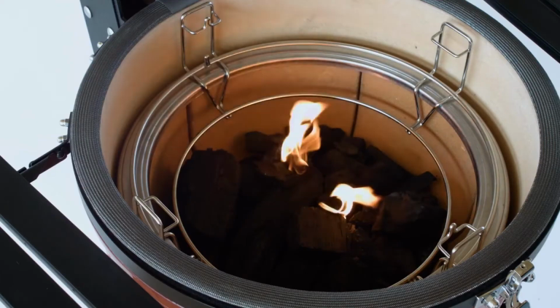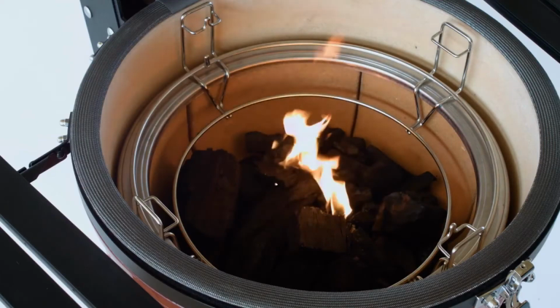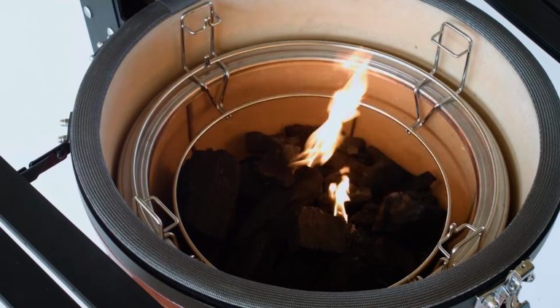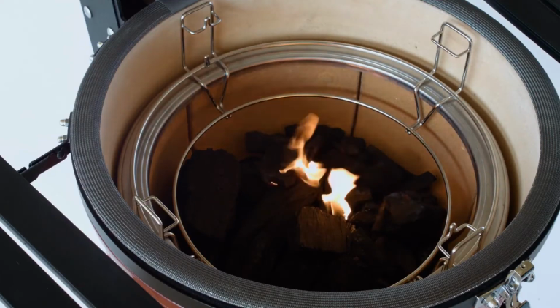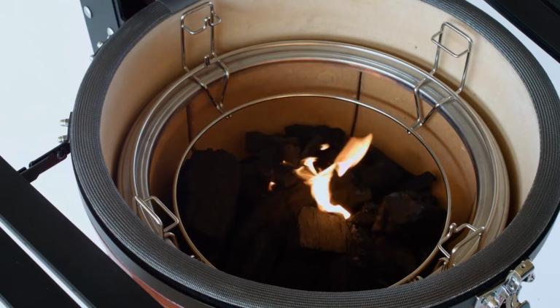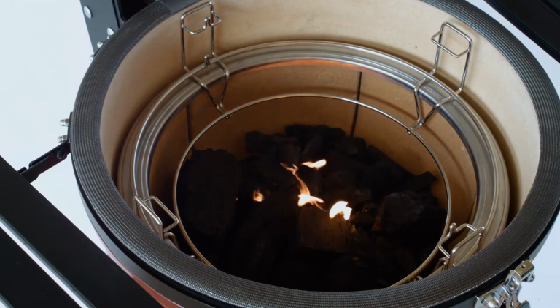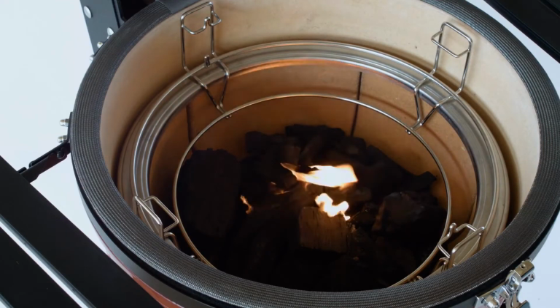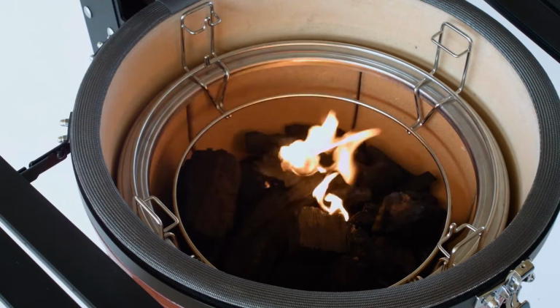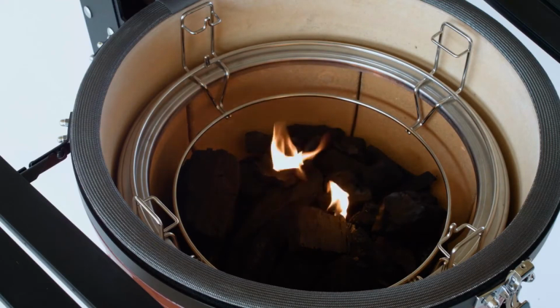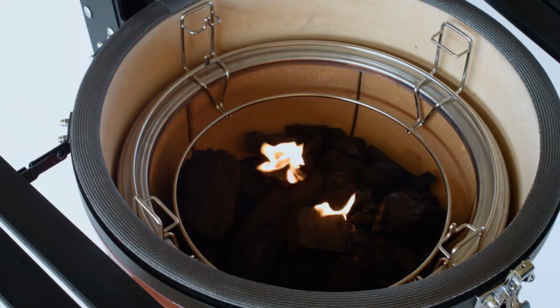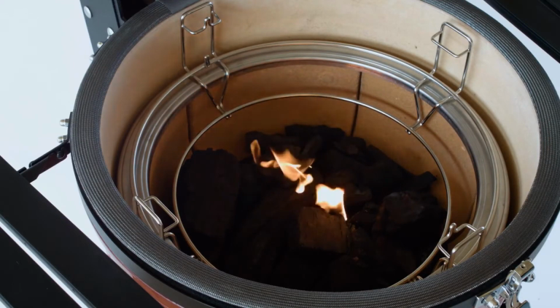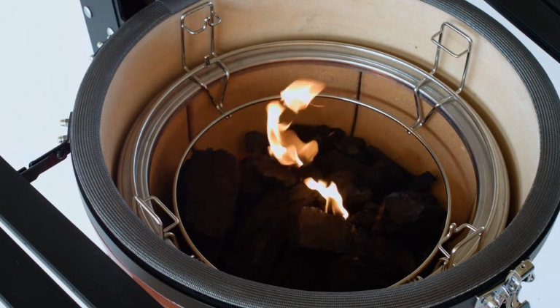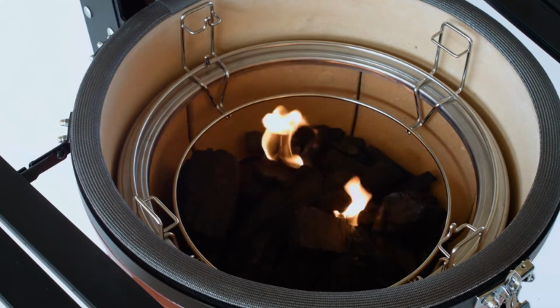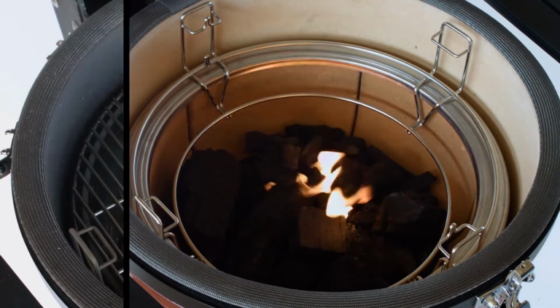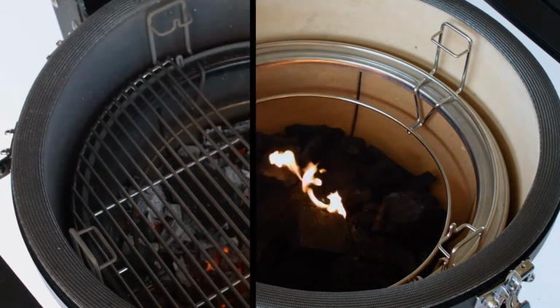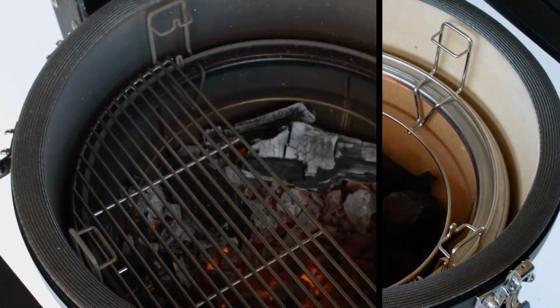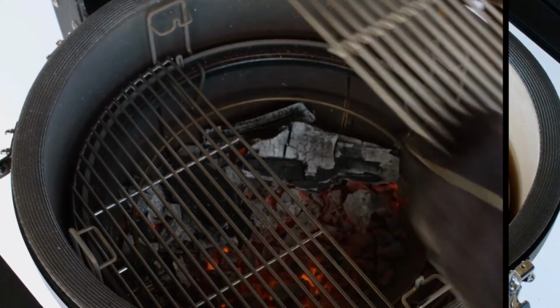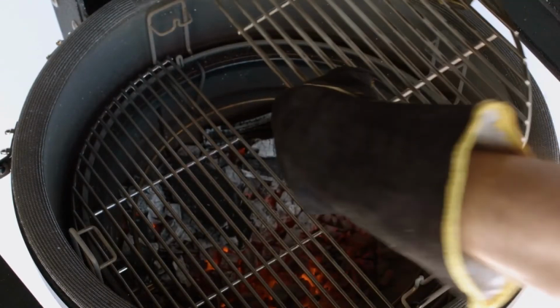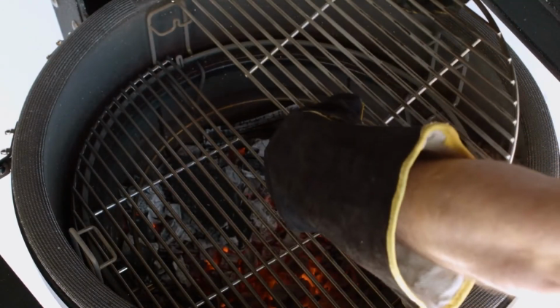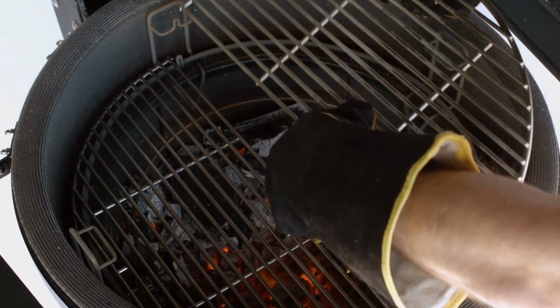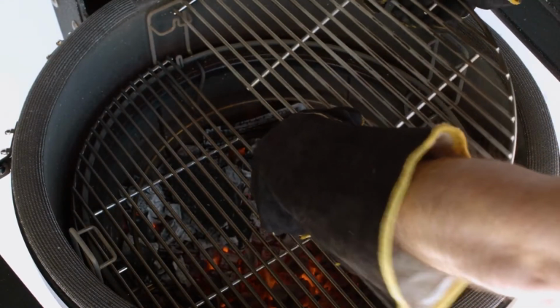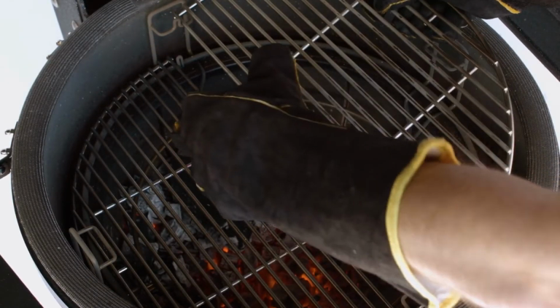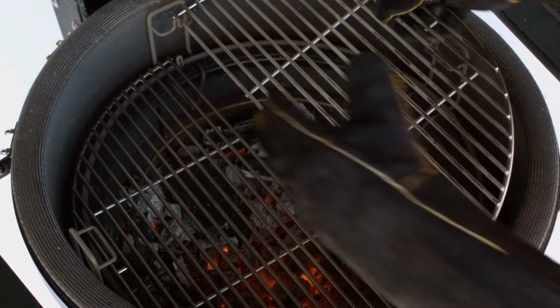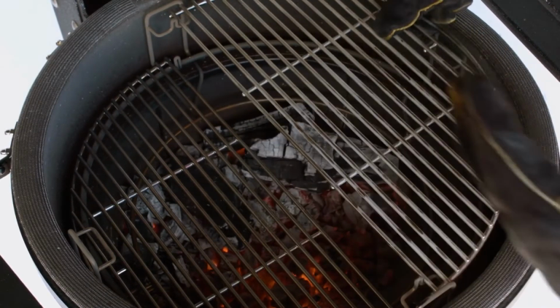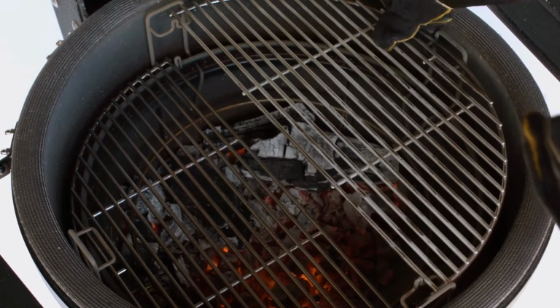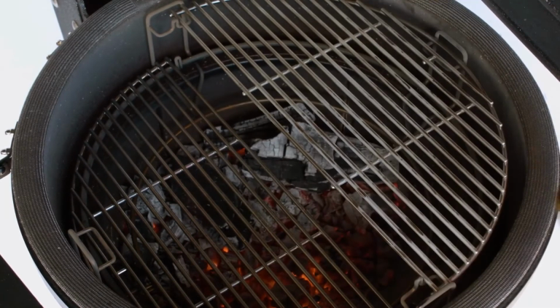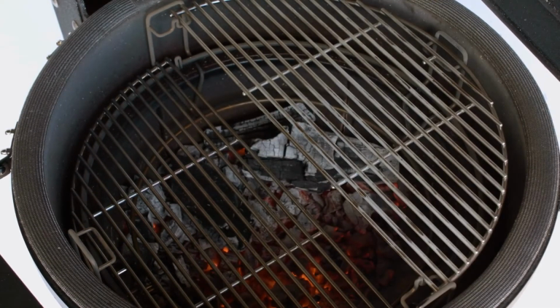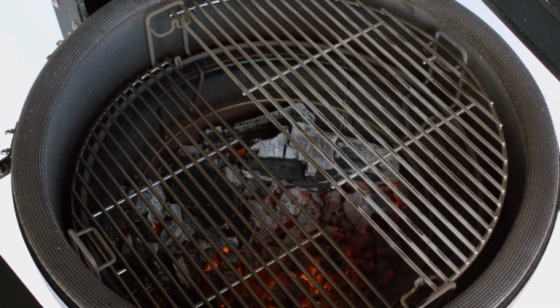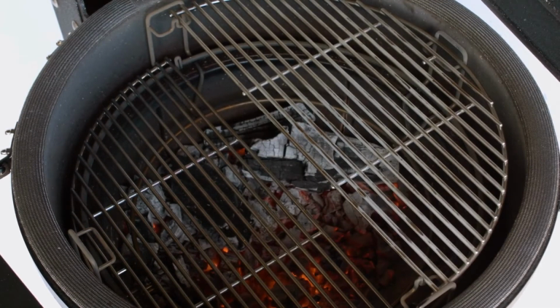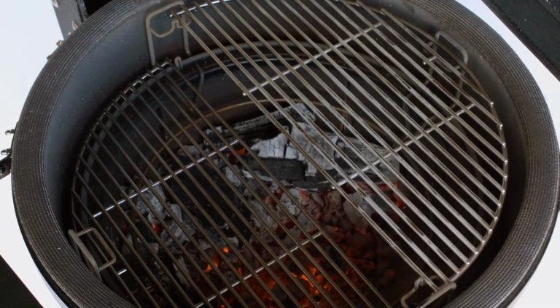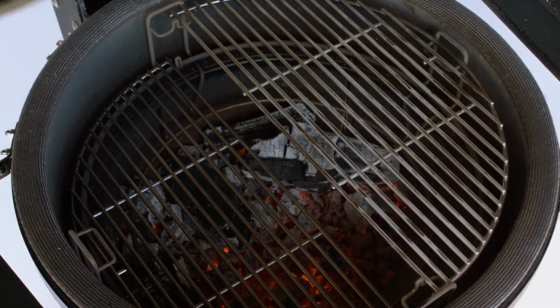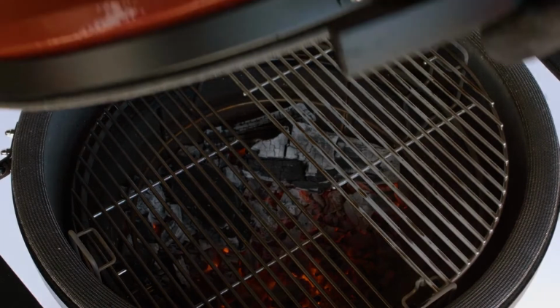To grill, start by topping off or filling the firebox with charcoal. Install cooking grates, then close the dome.